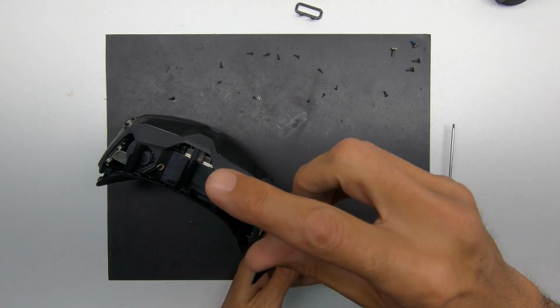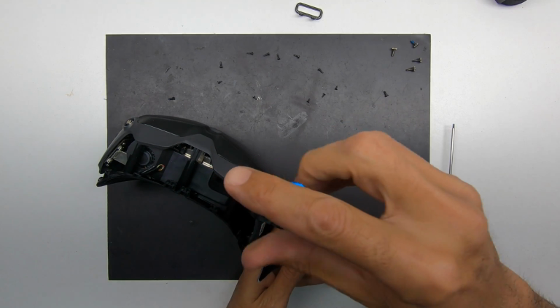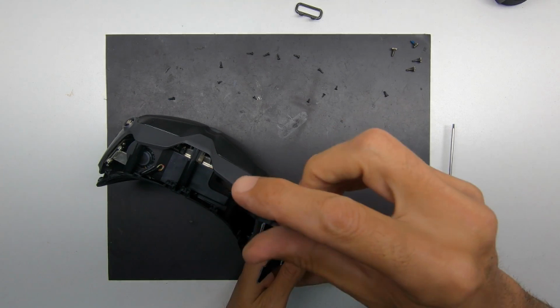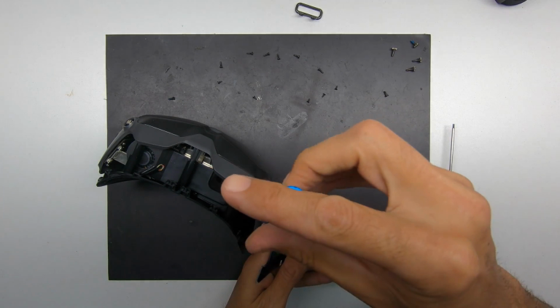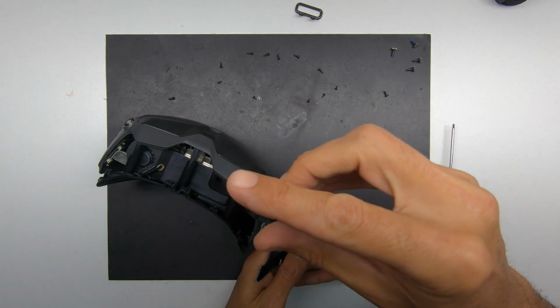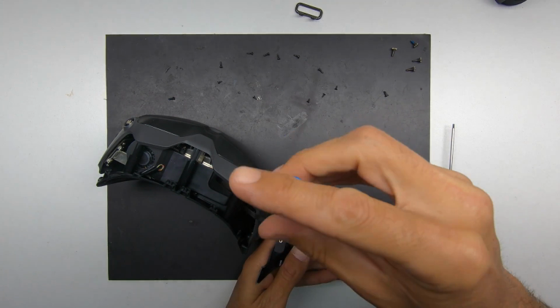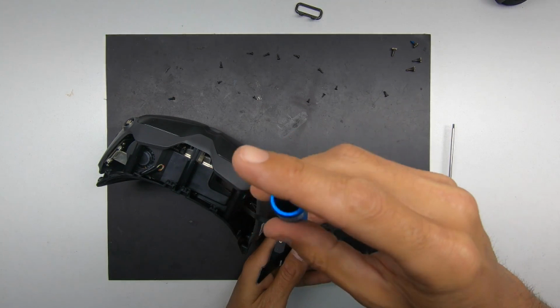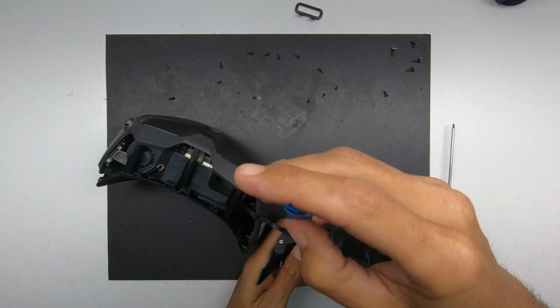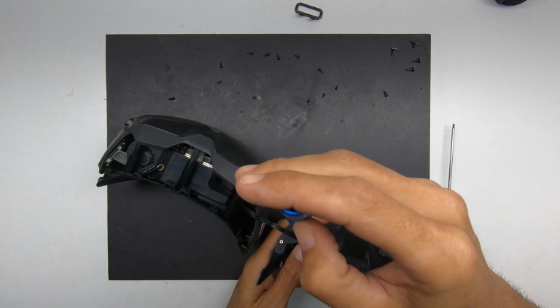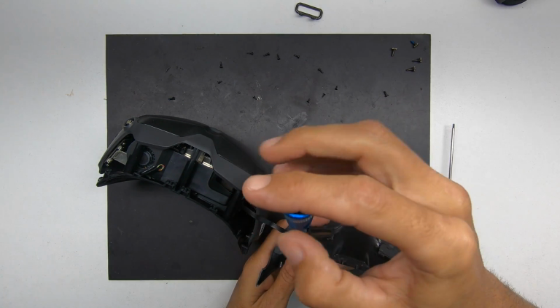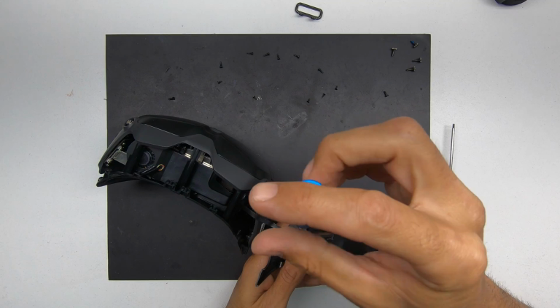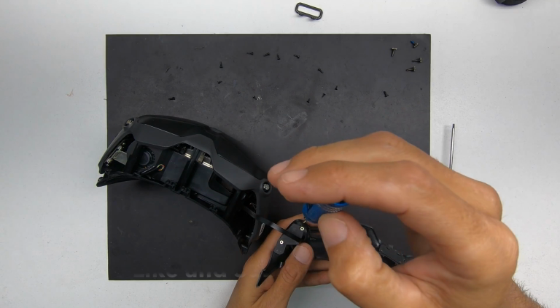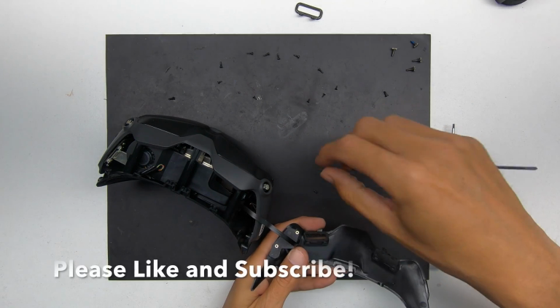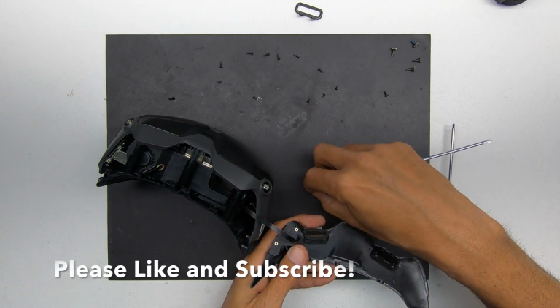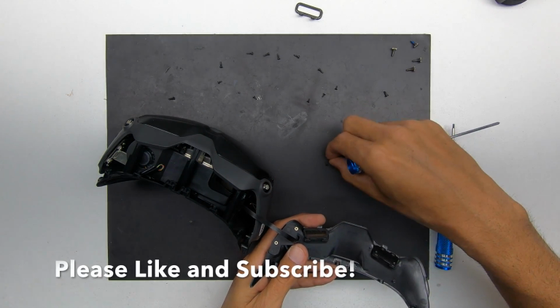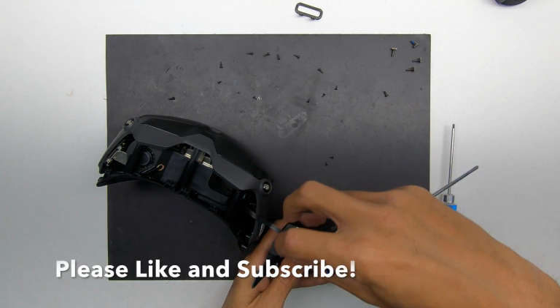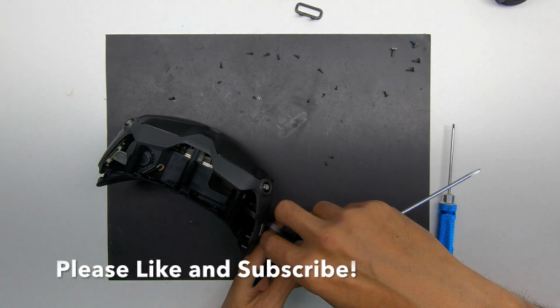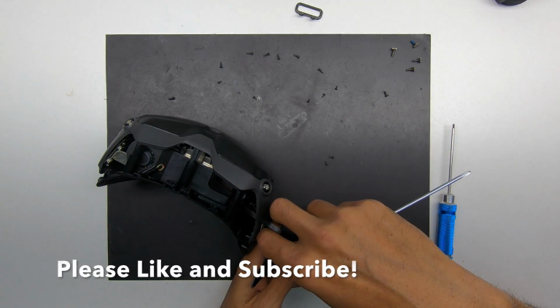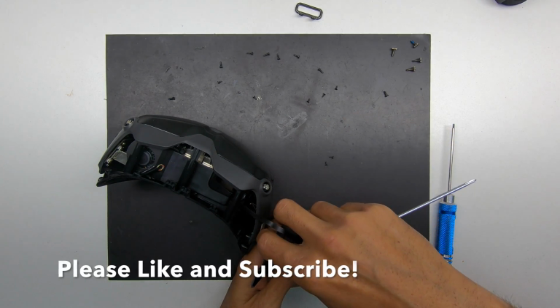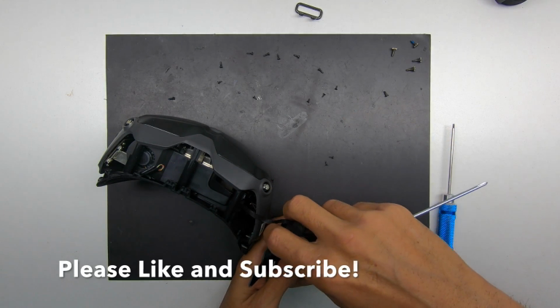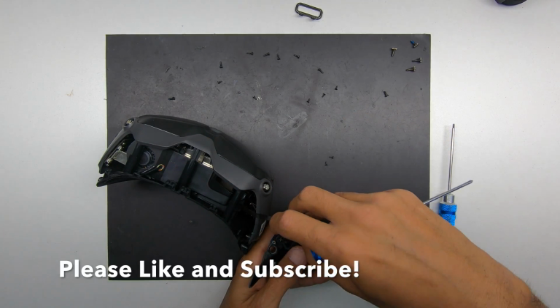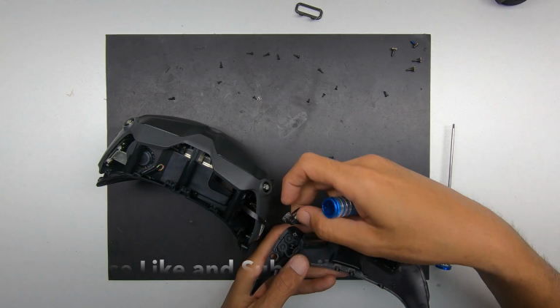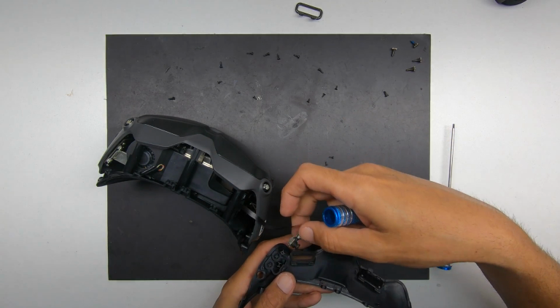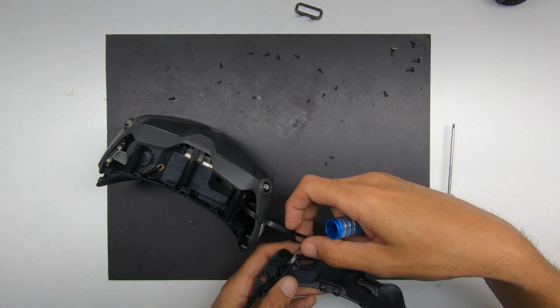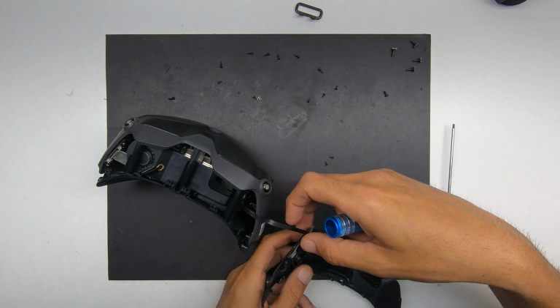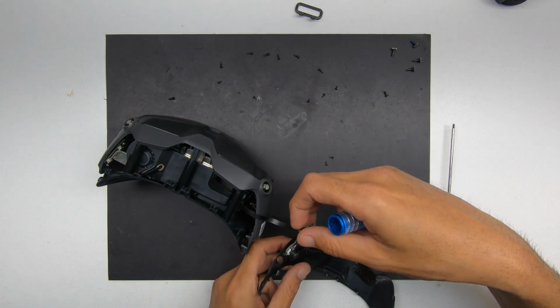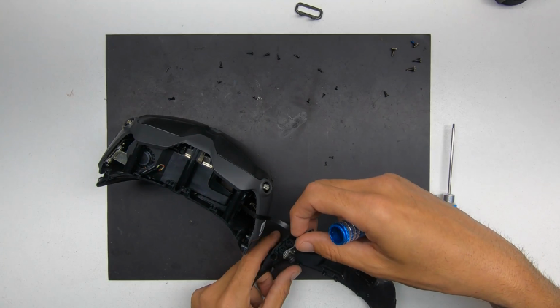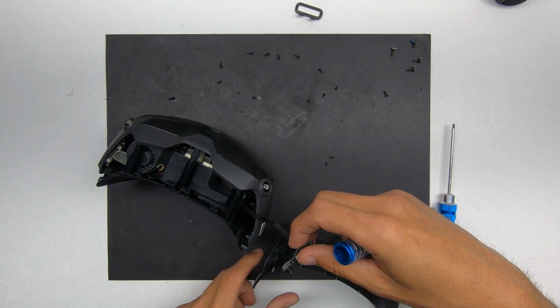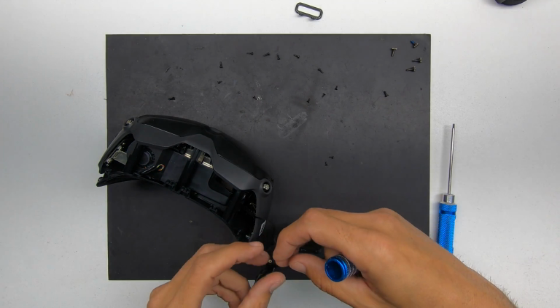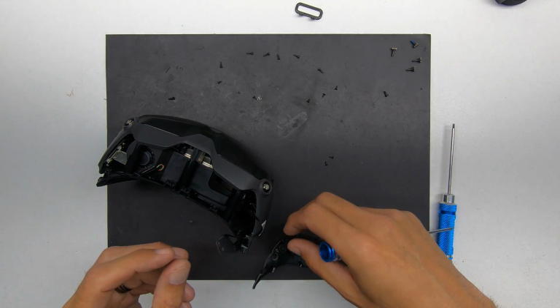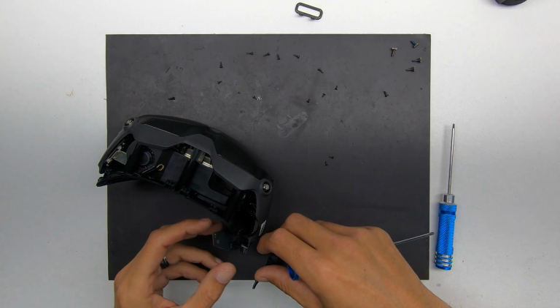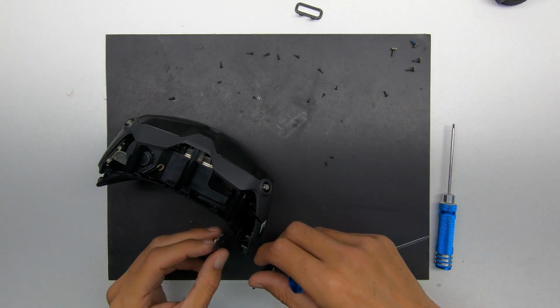On something like this where we're going to take it, unscrew it, and pop the flex connector off, I like to re-put the screws back in the same spot so we can find those specific ones easily.